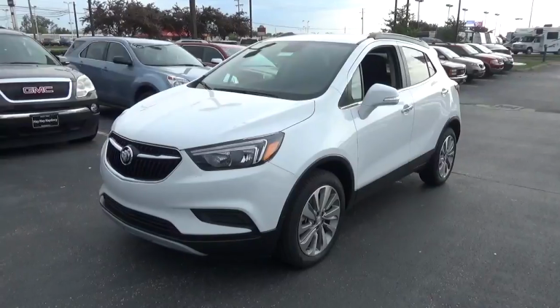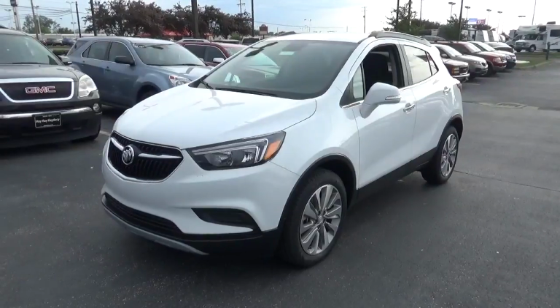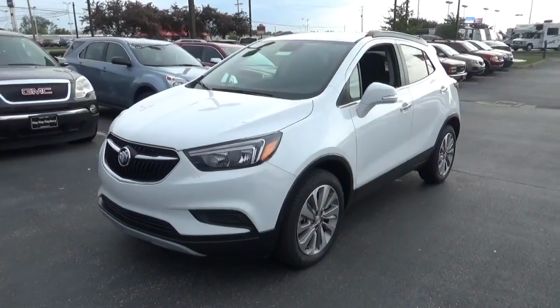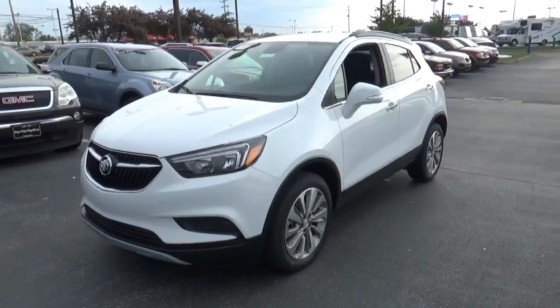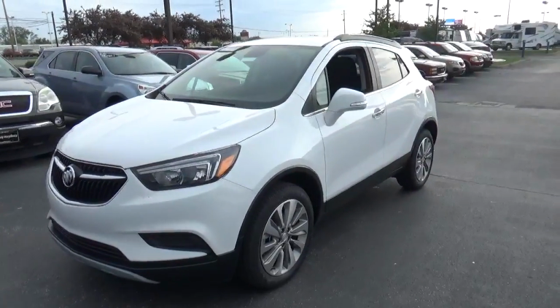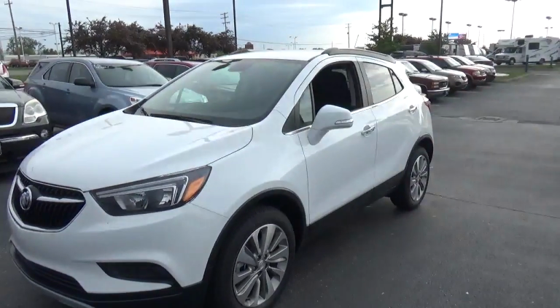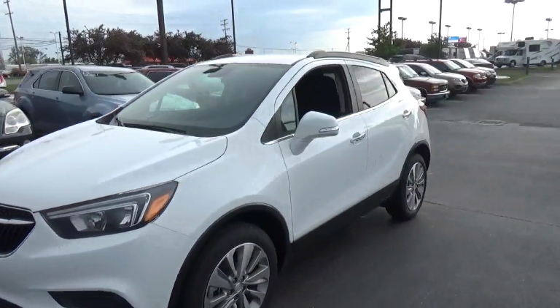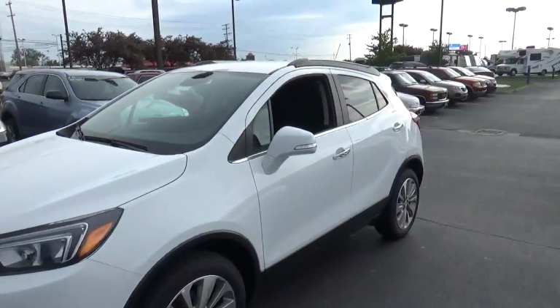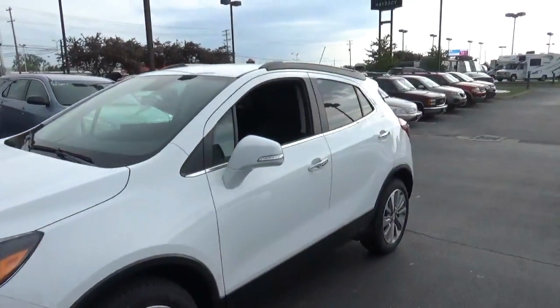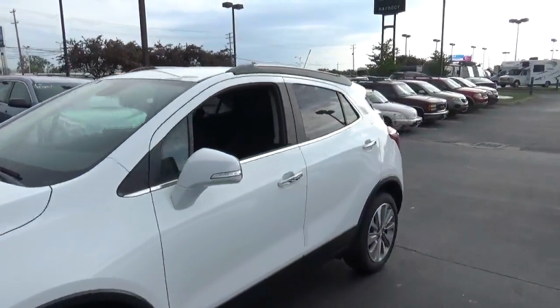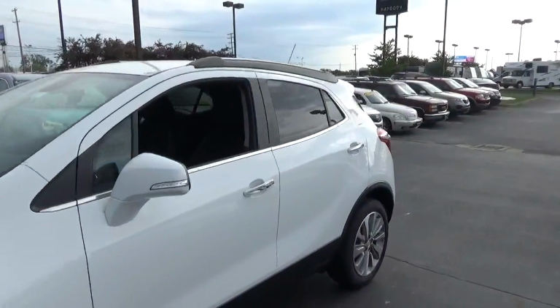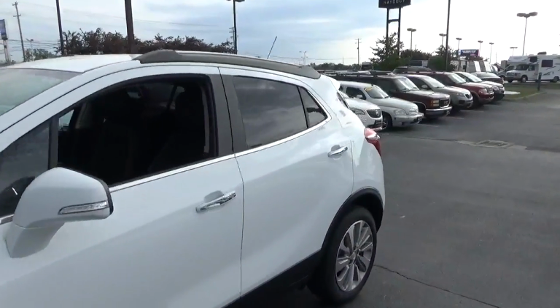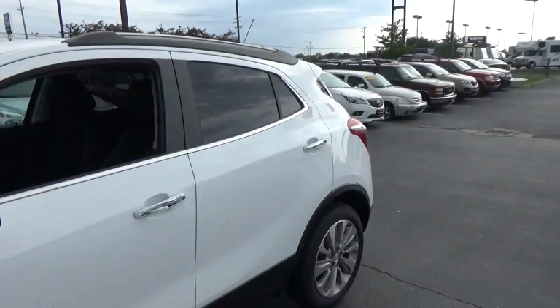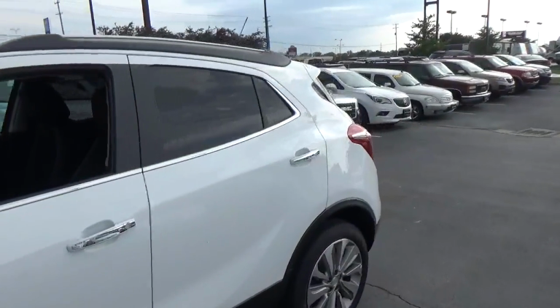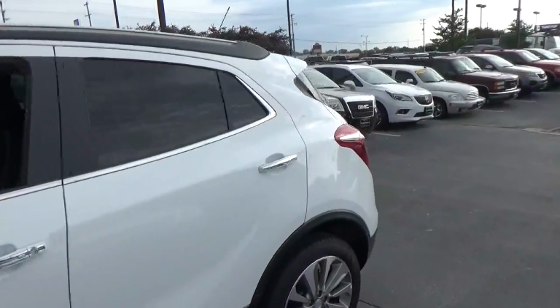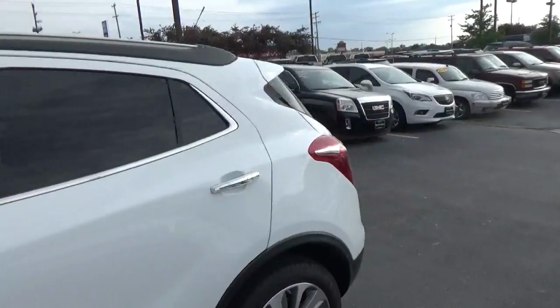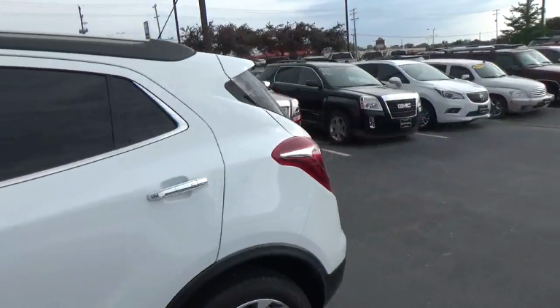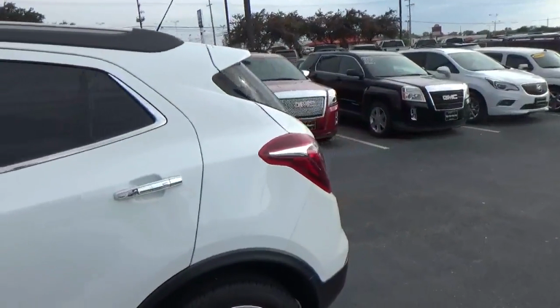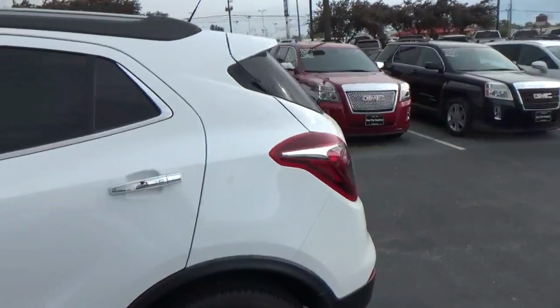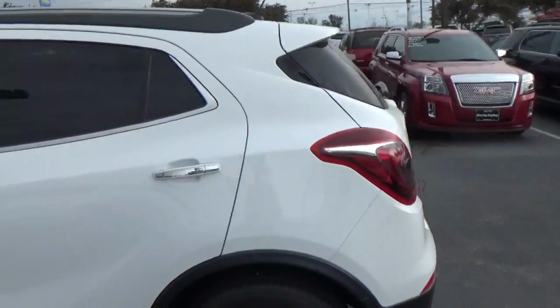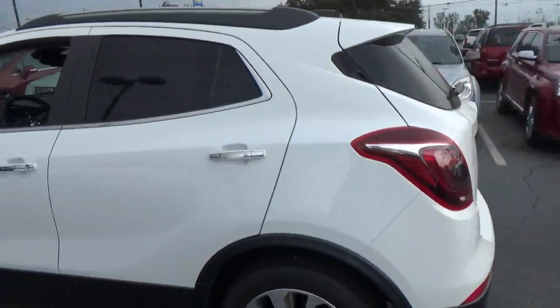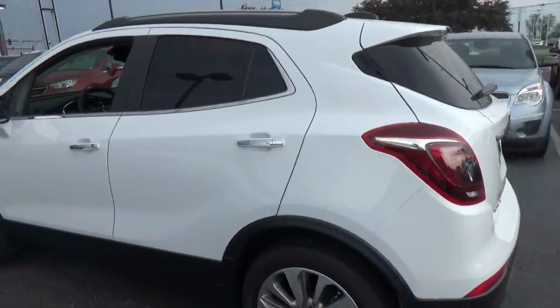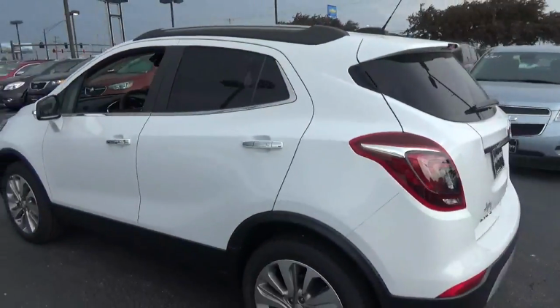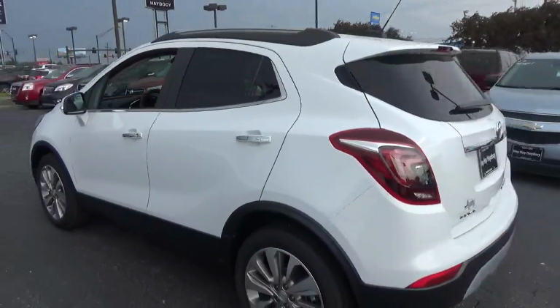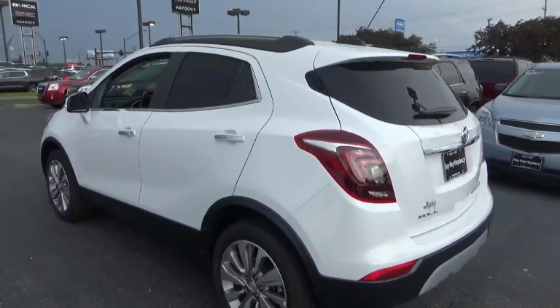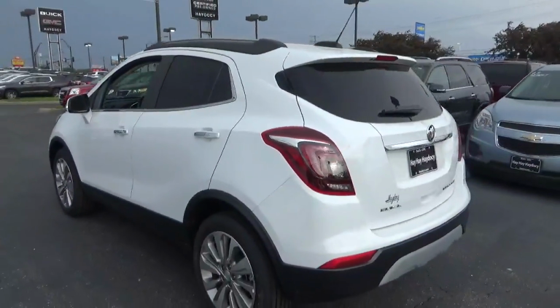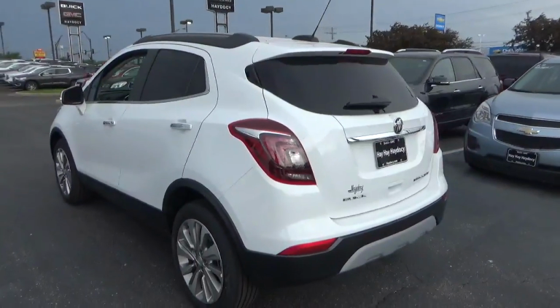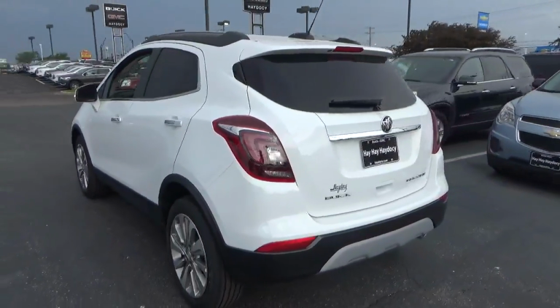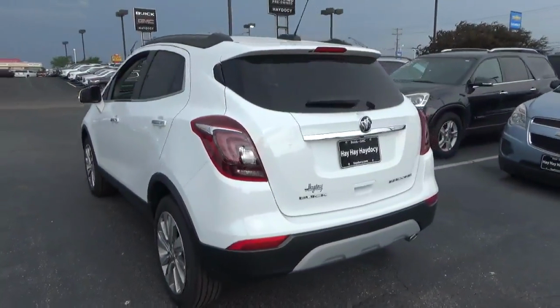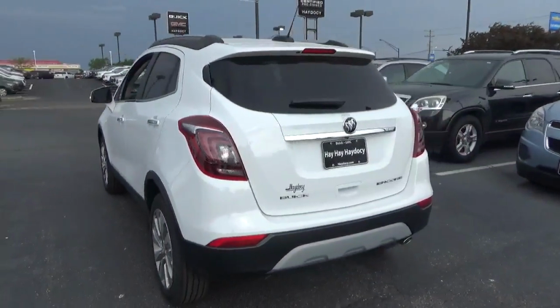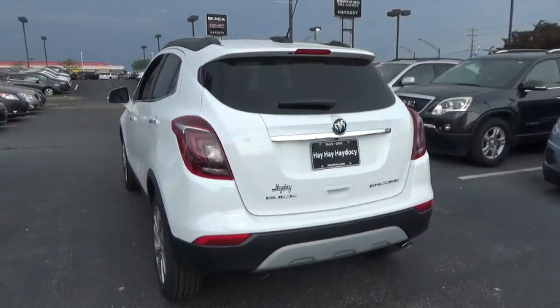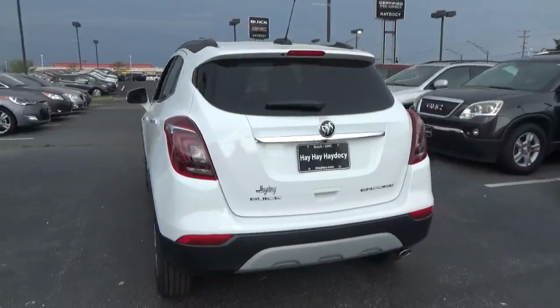Today we've got a 2017 Buick Encore Preferred with a summit white exterior and an ebony interior. 1.4 liter four cylinder engine with an automatic transmission.